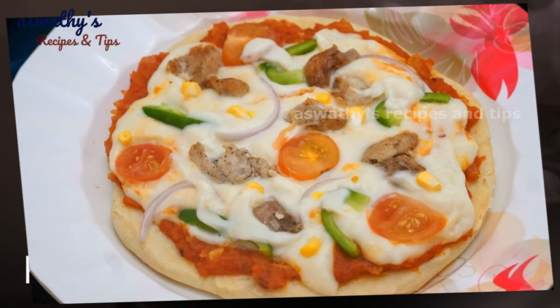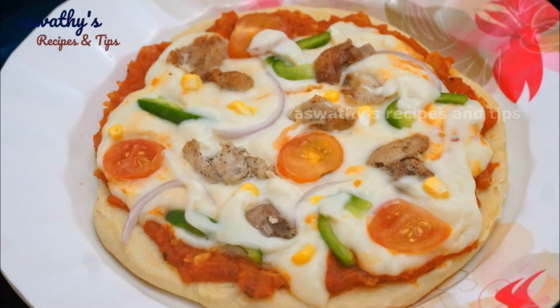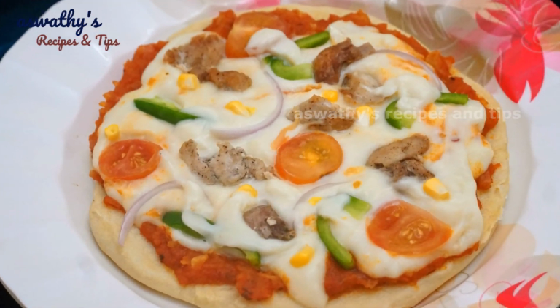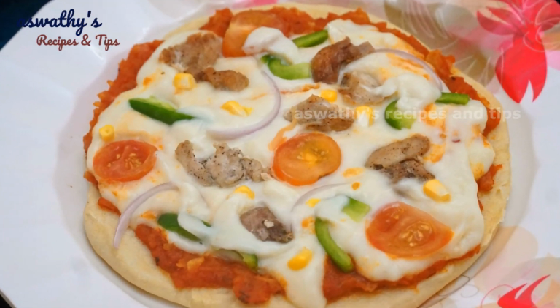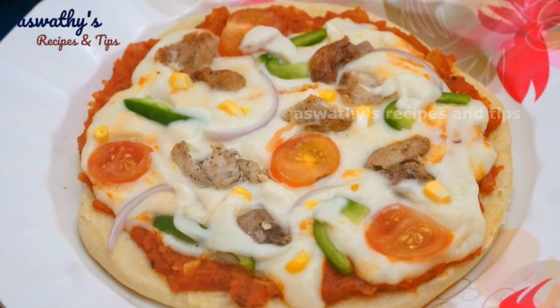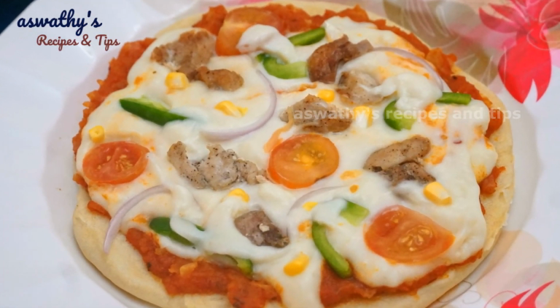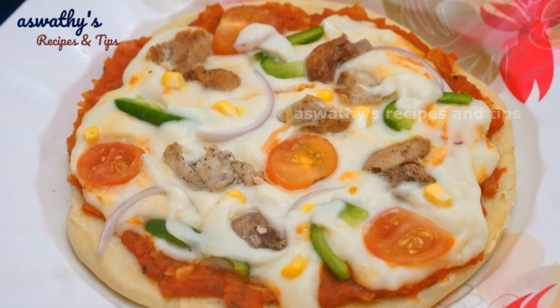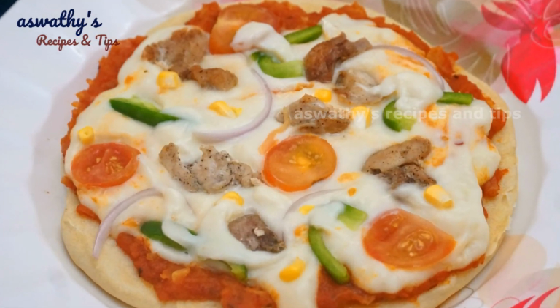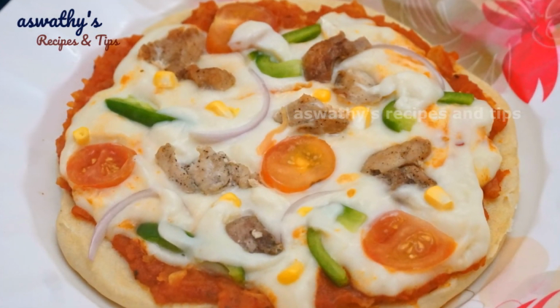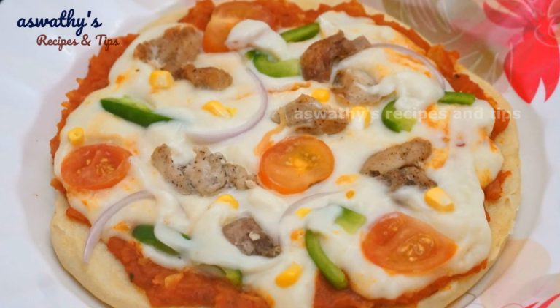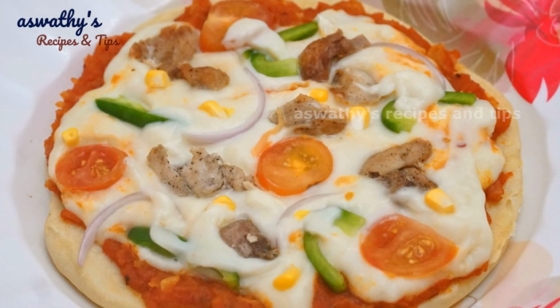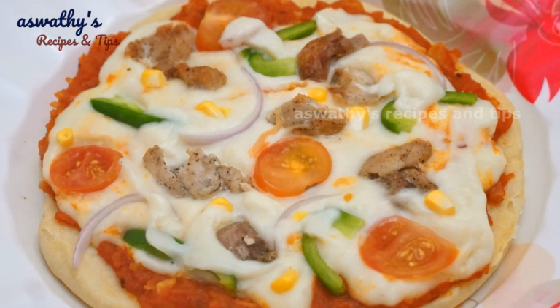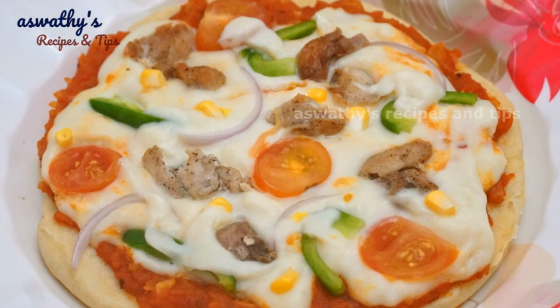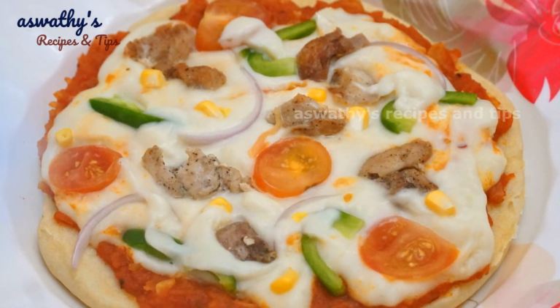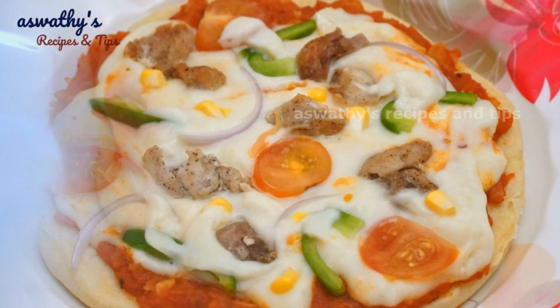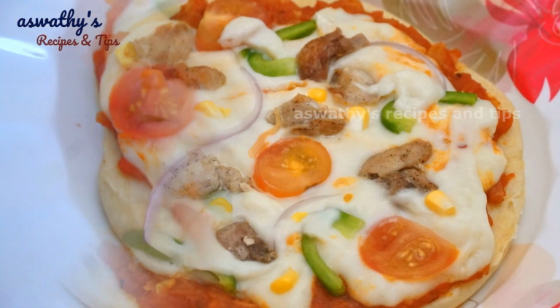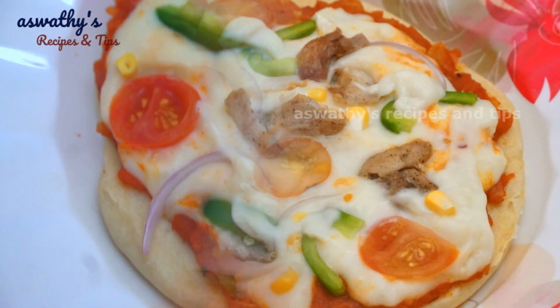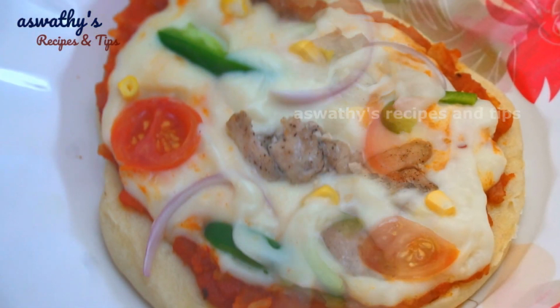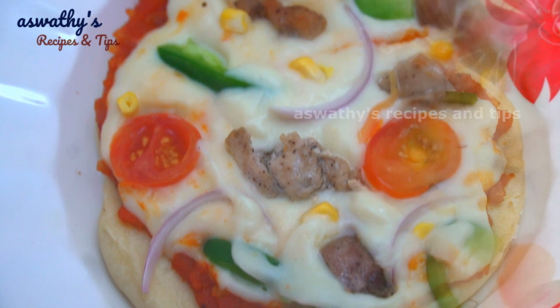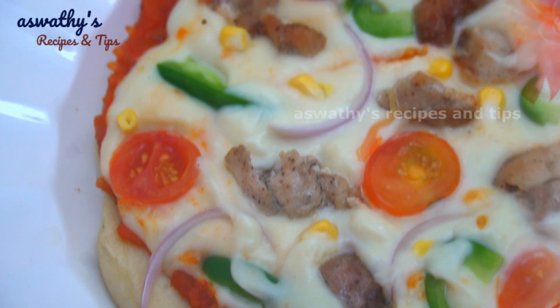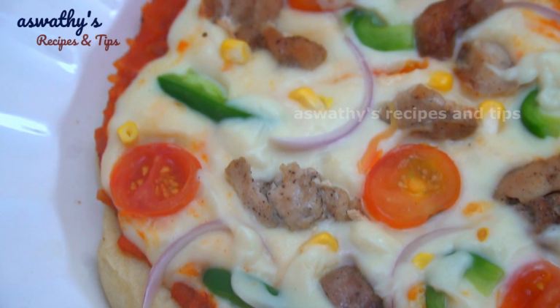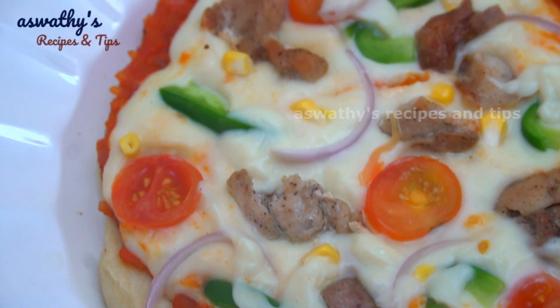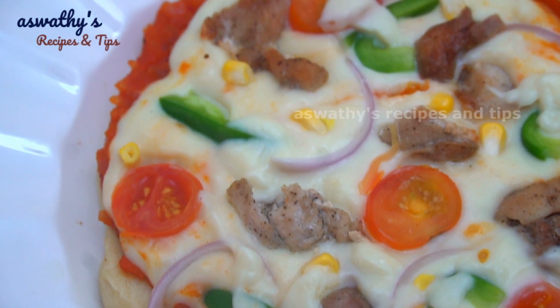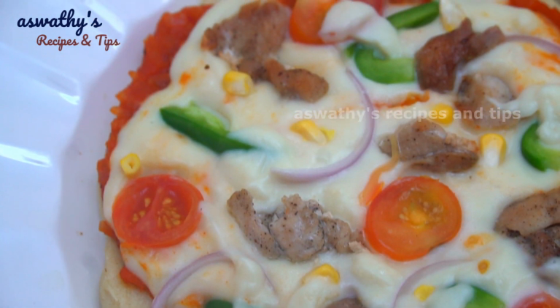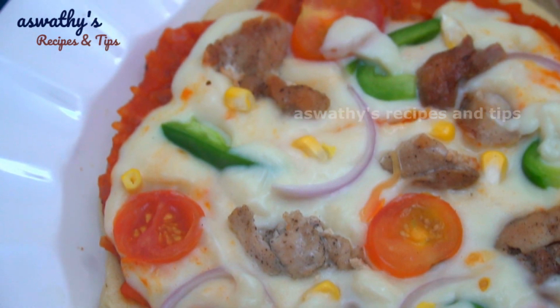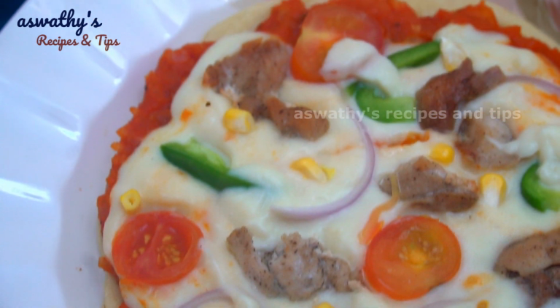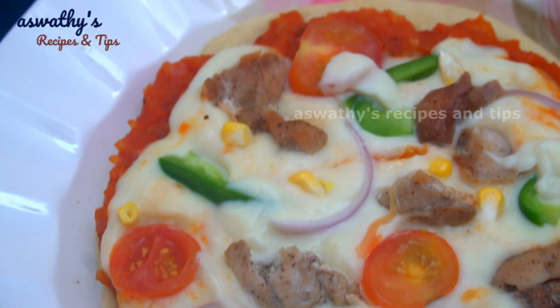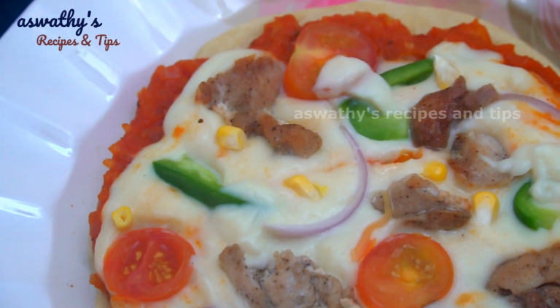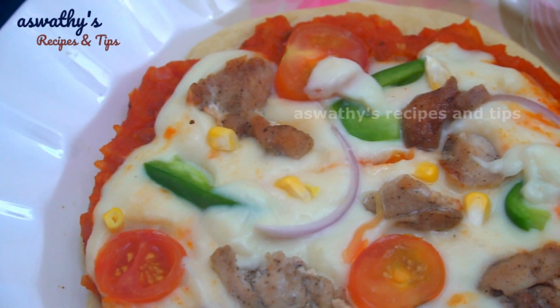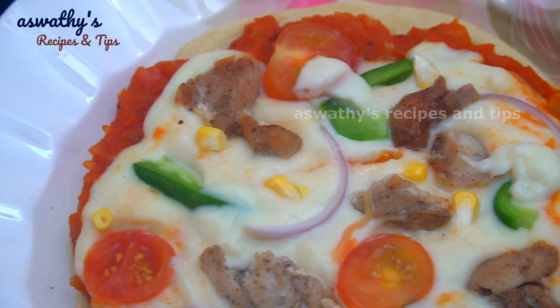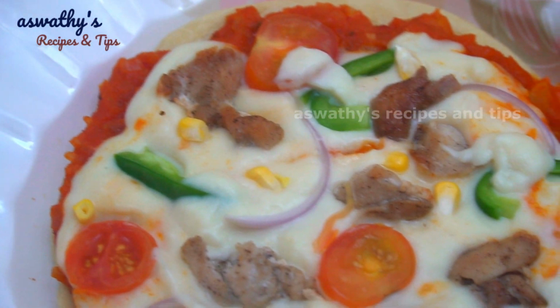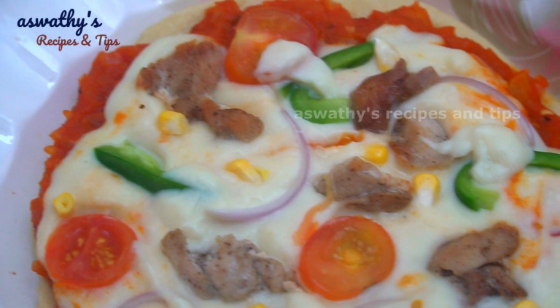Hello, I am going to make this pizza recipe. I am going to try this recipe with mozzarella cheese.